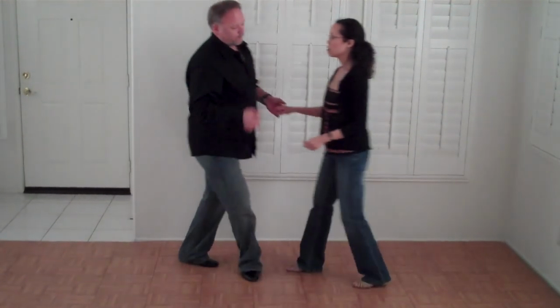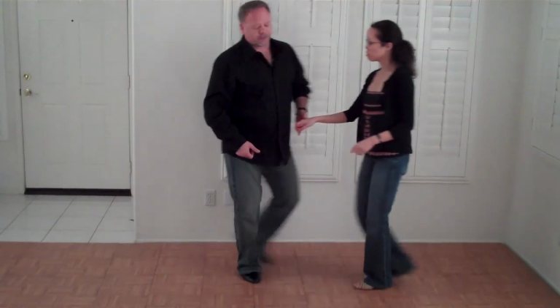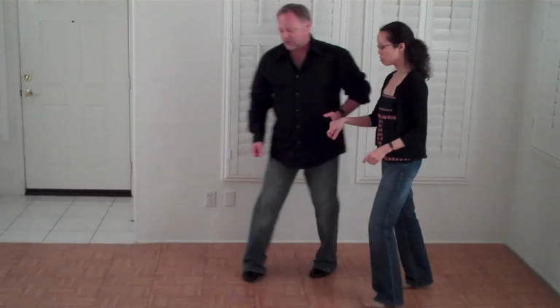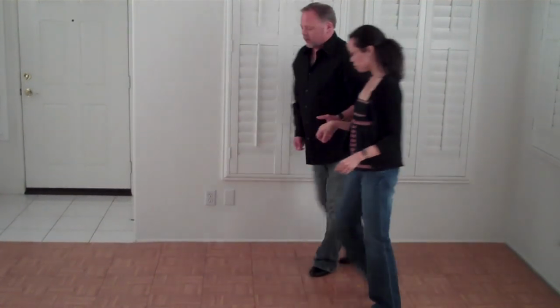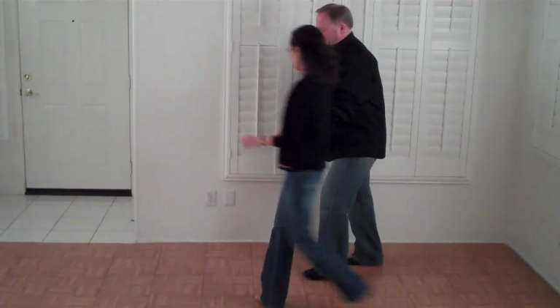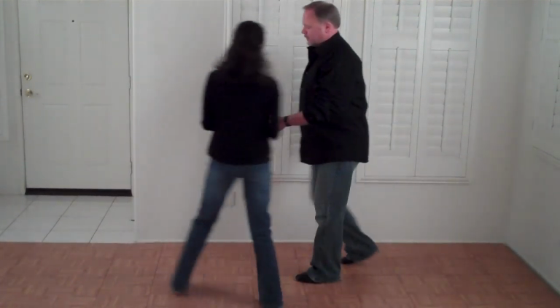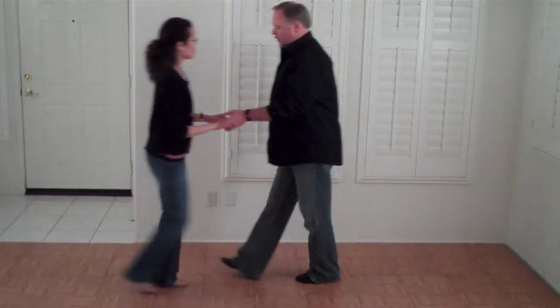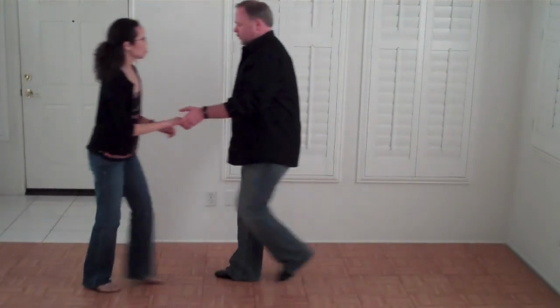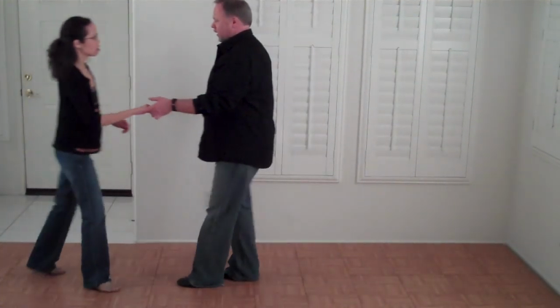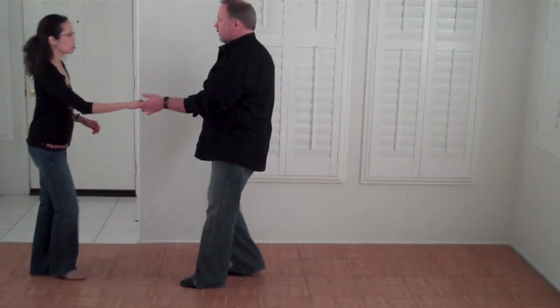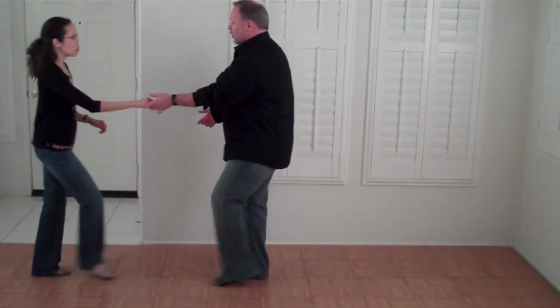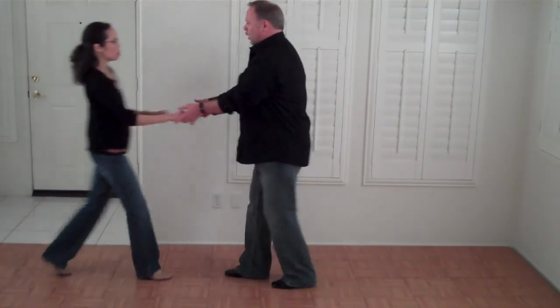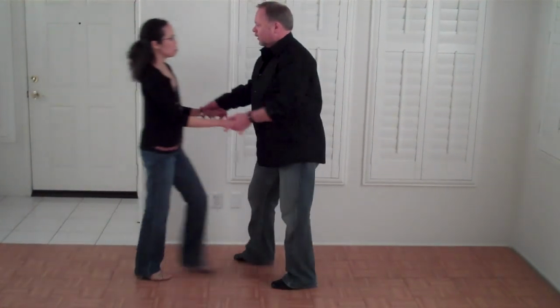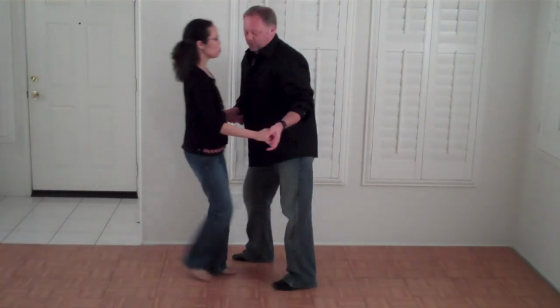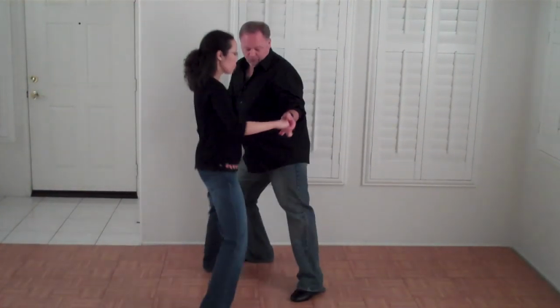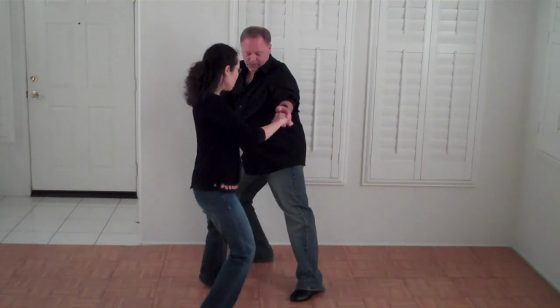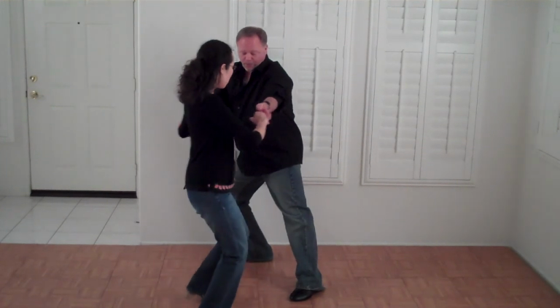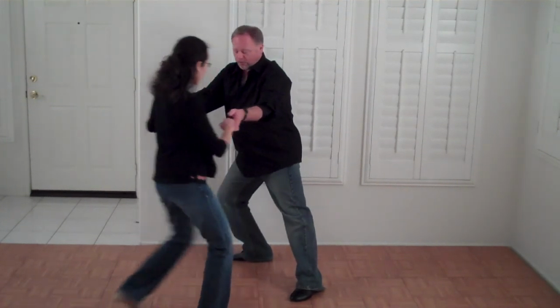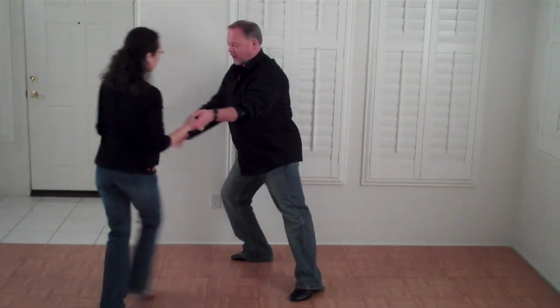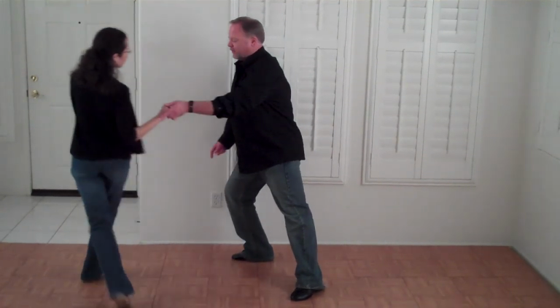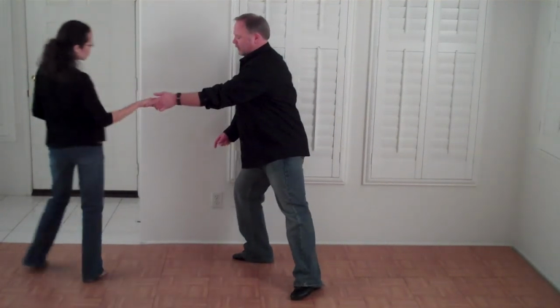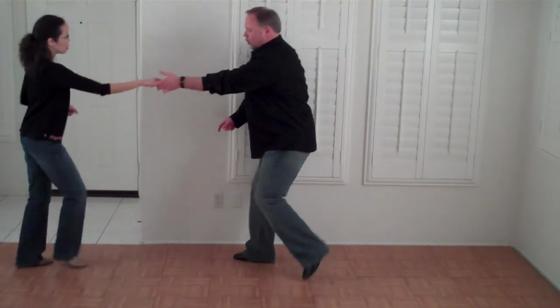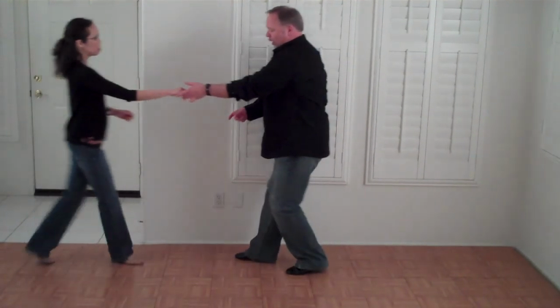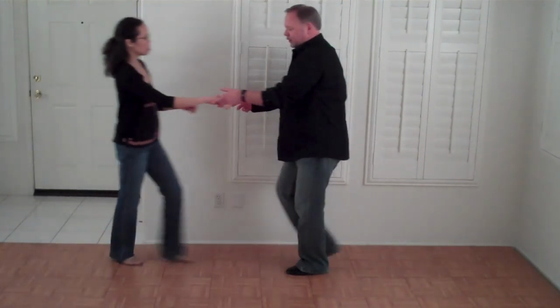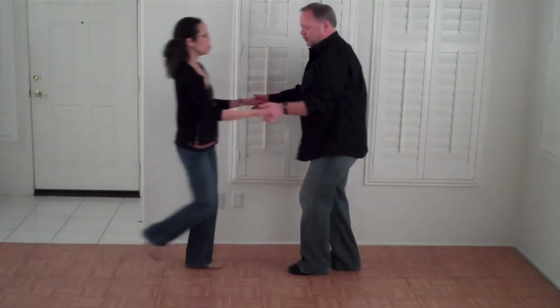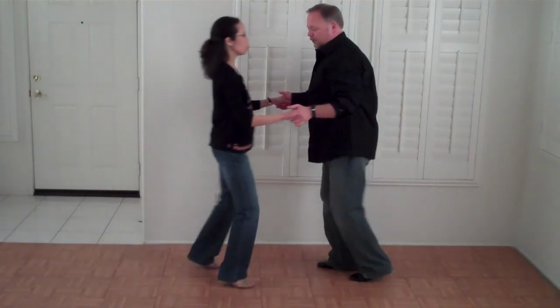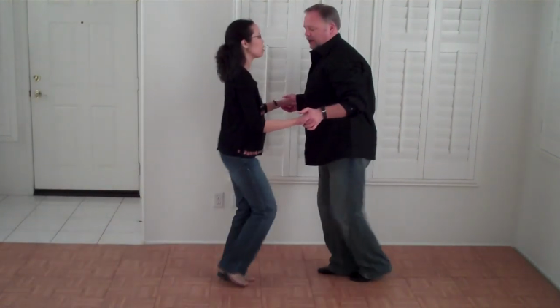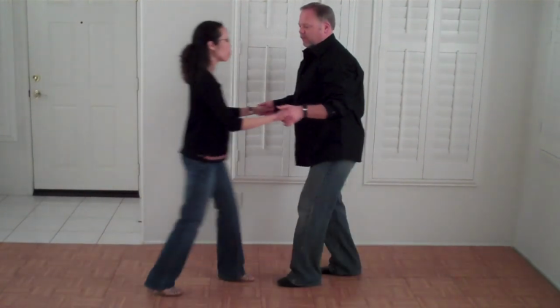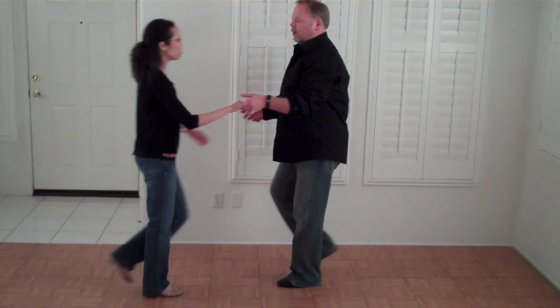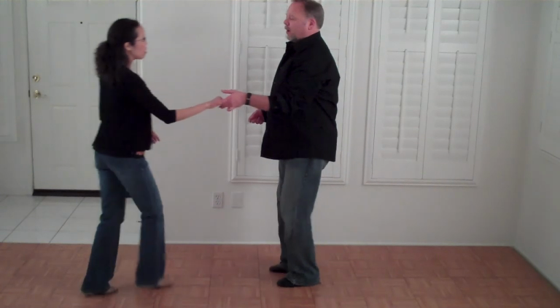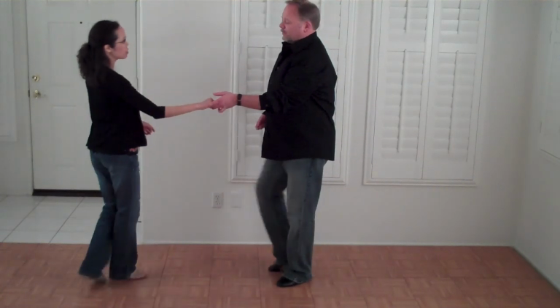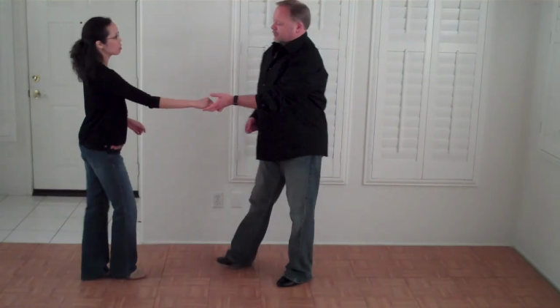And I'll do it from this direction. Looks like this: one, two, three, four, five, six. One, two, three and four, five and six.